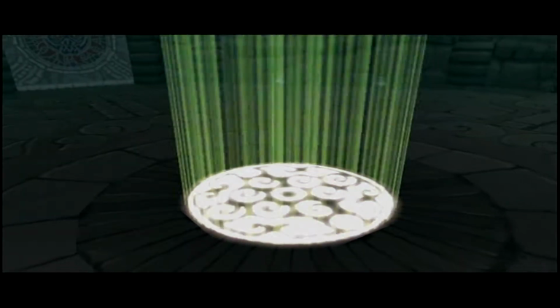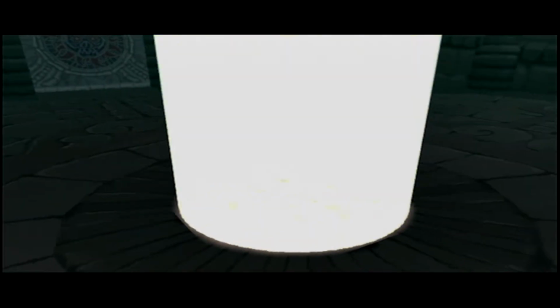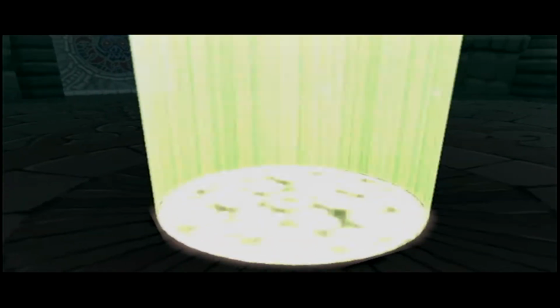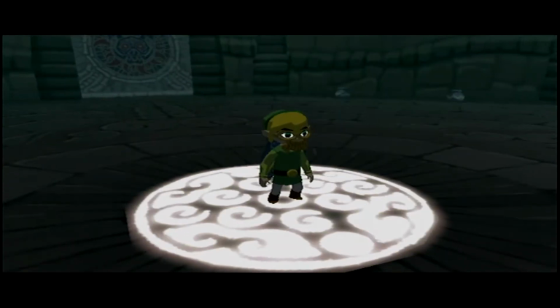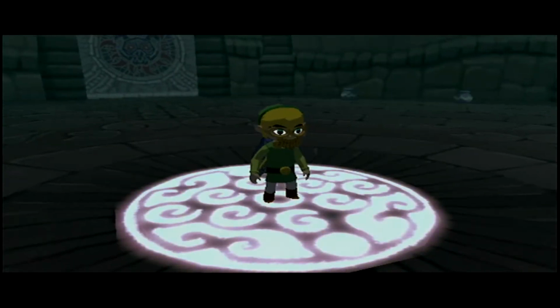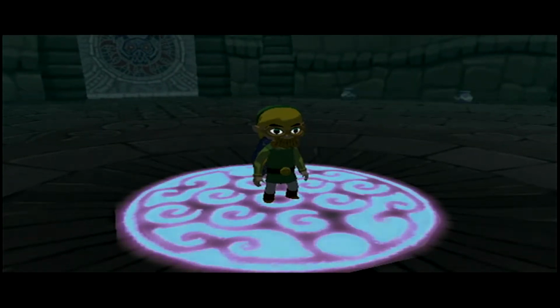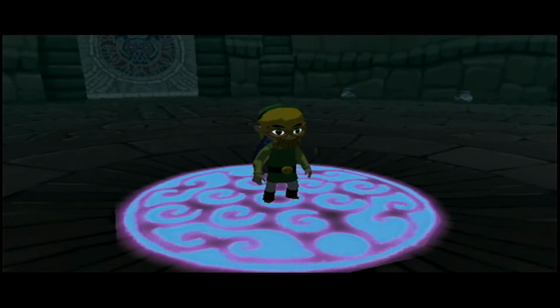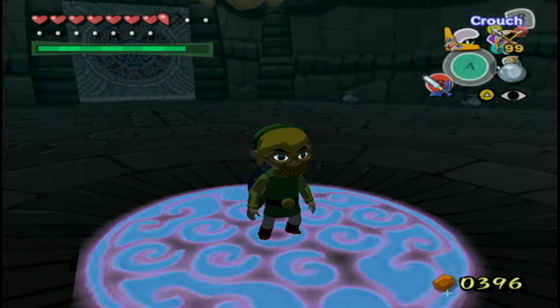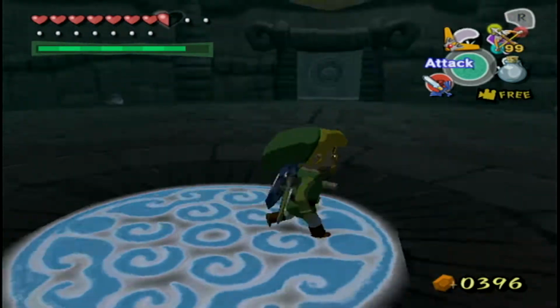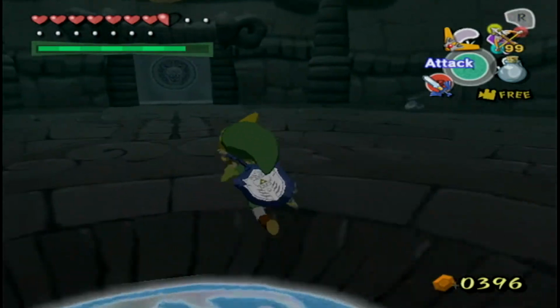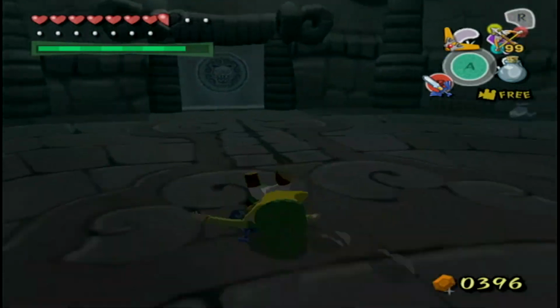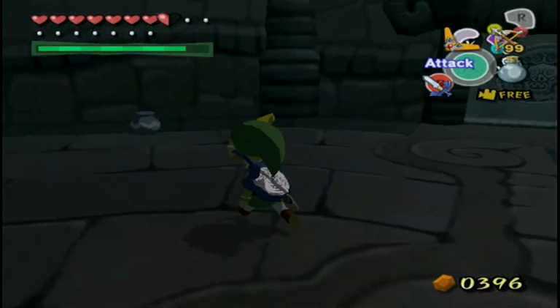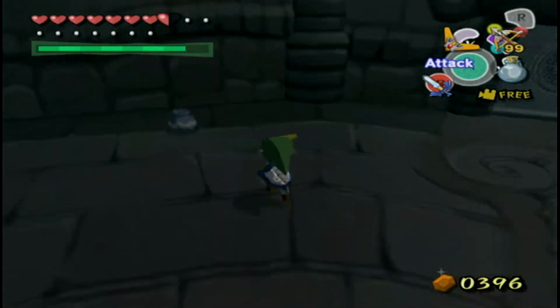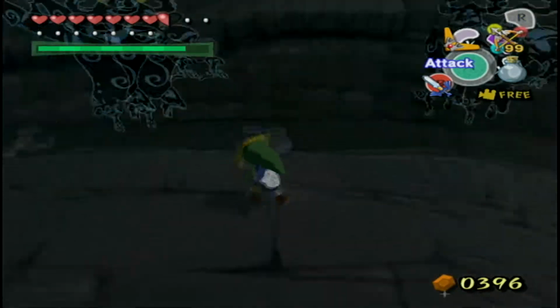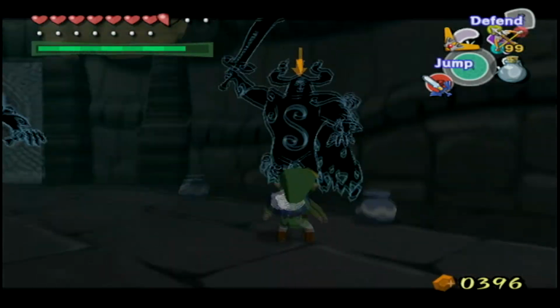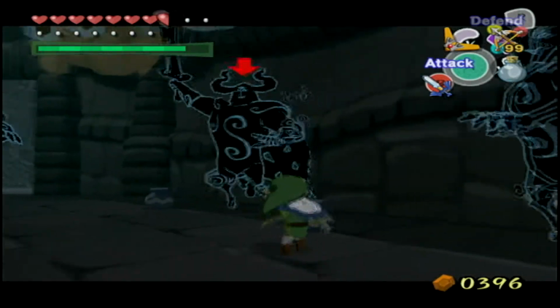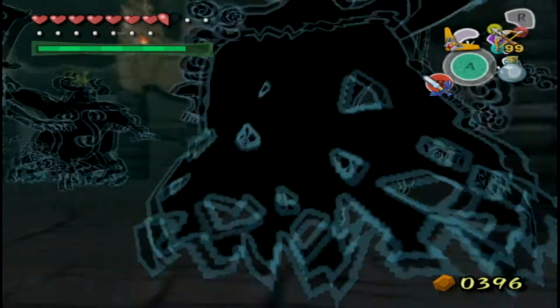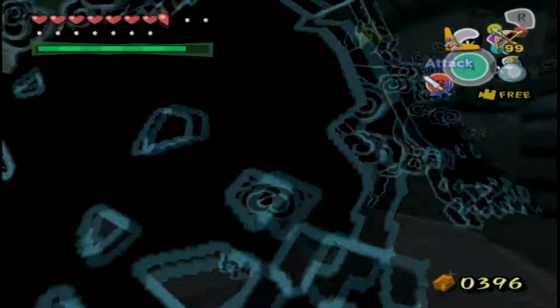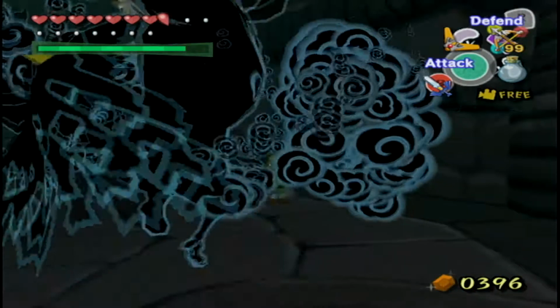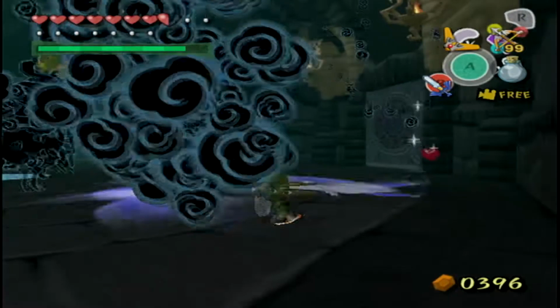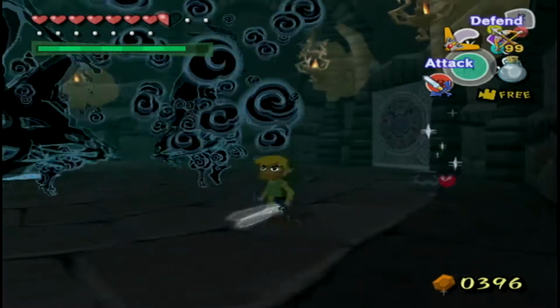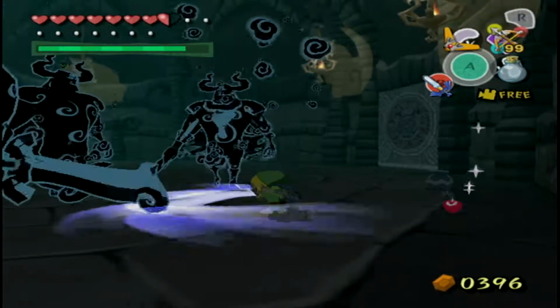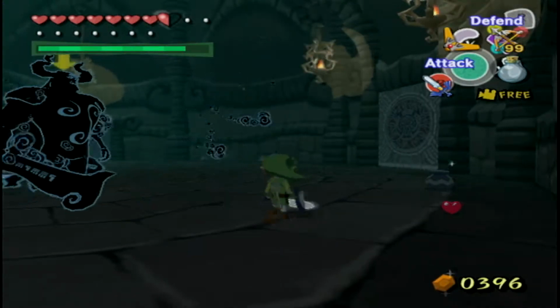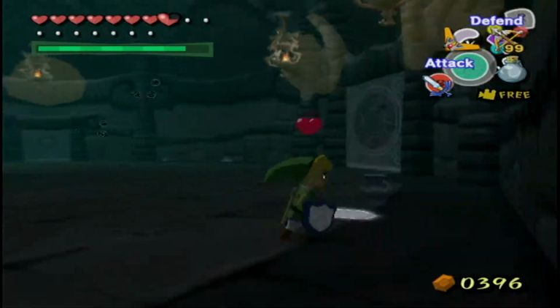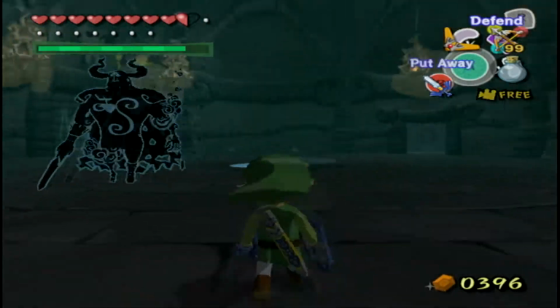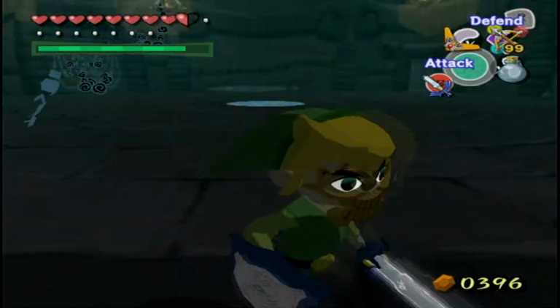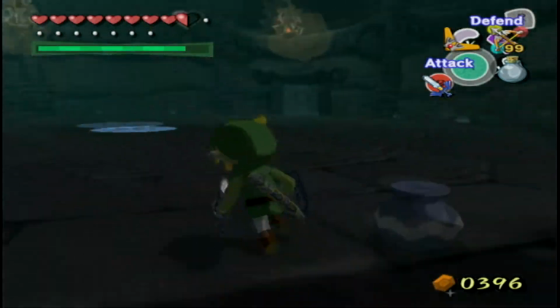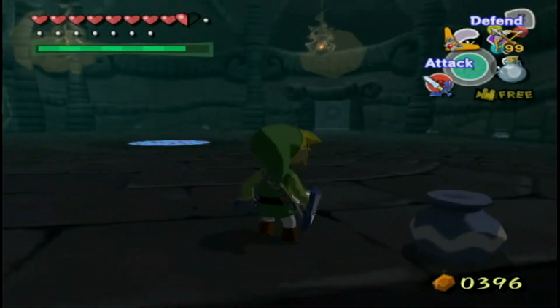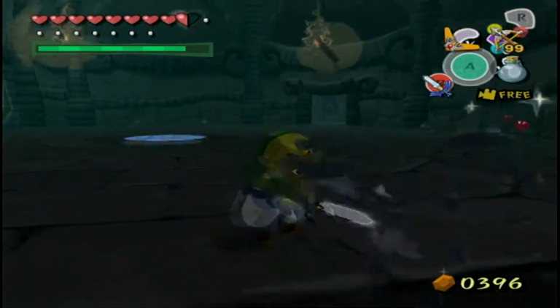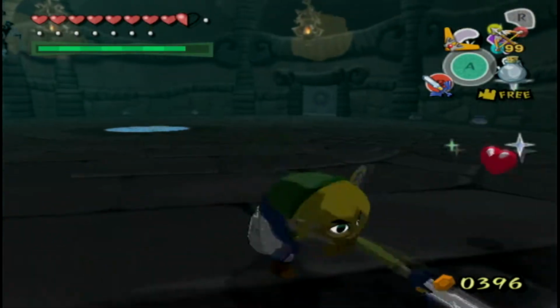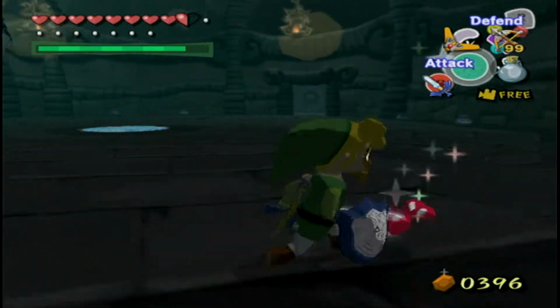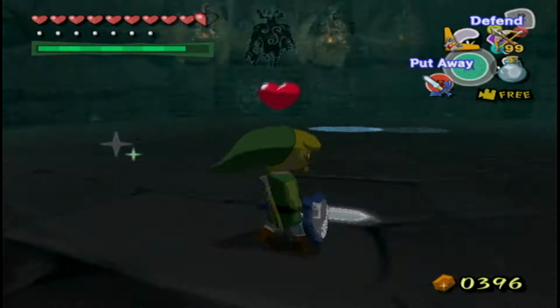Now that you've gotten the light arrows — the light arrows are actually pretty cool because they can one-shot everything. You can even kill the dark nuts with one light arrow; in fact you can kill two dark nuts in a row with one light arrow.